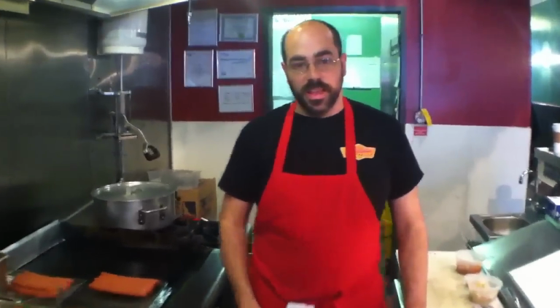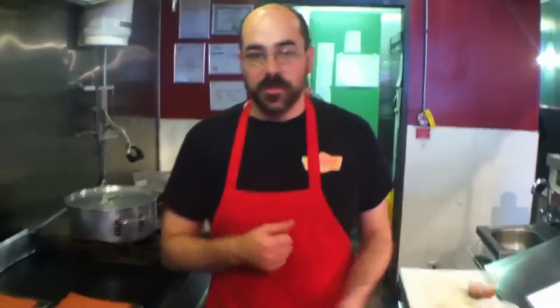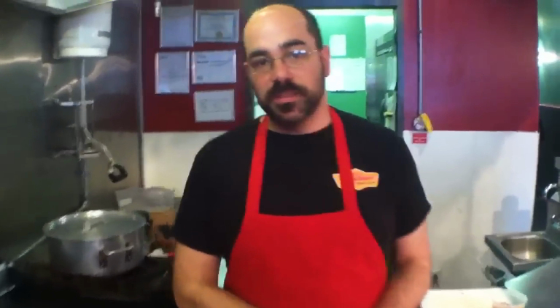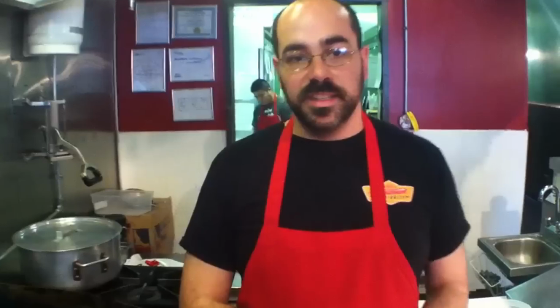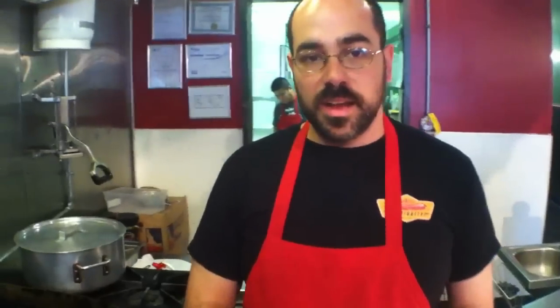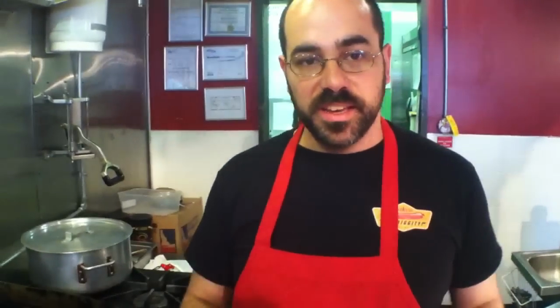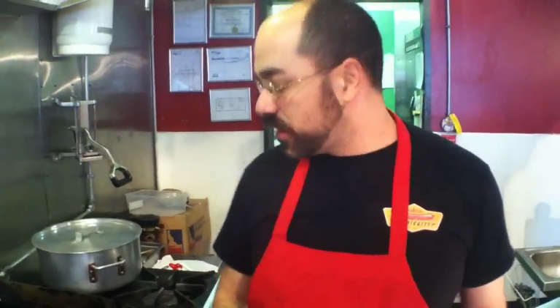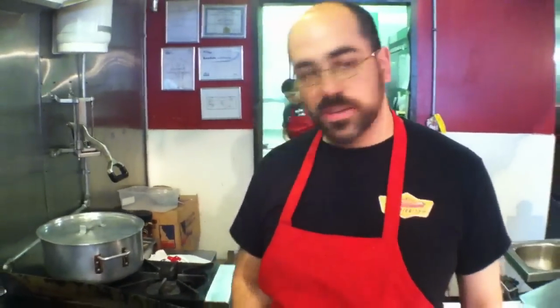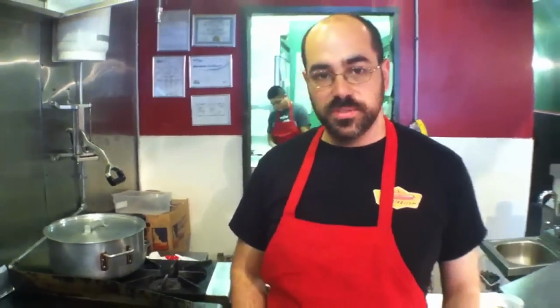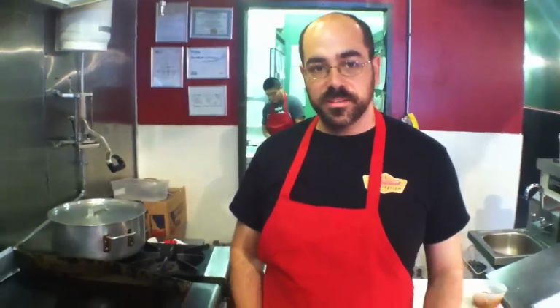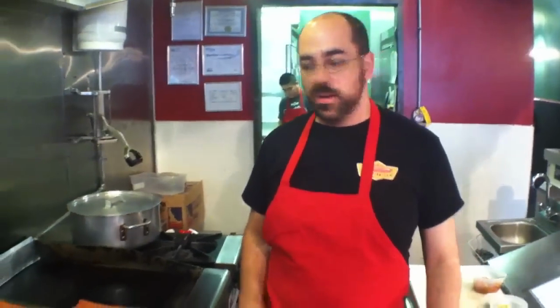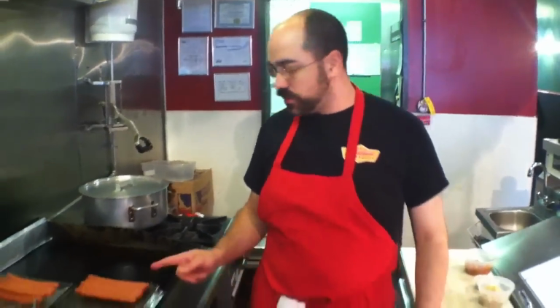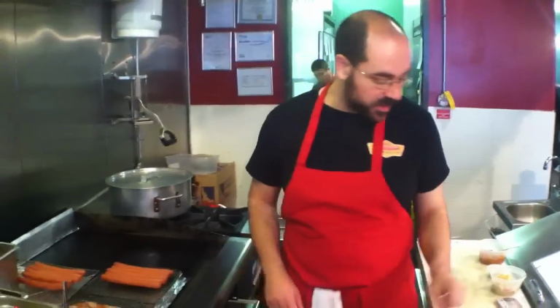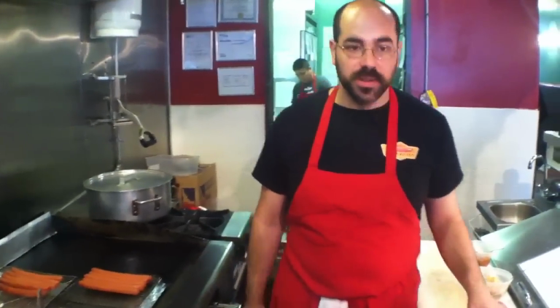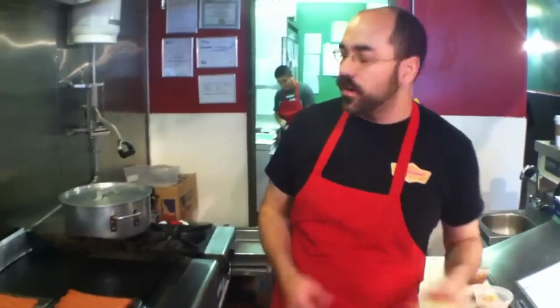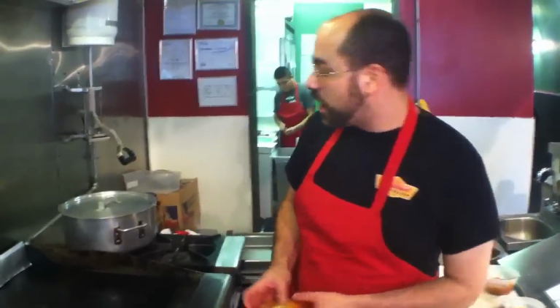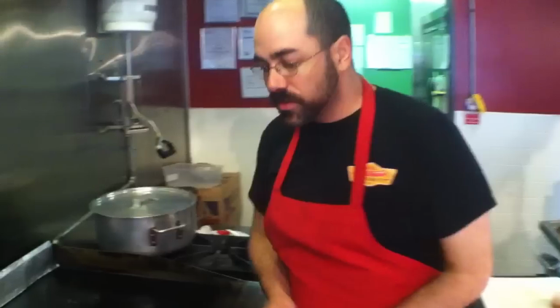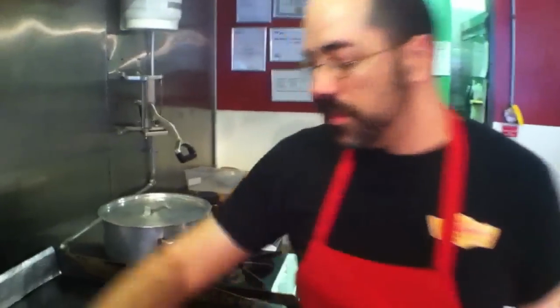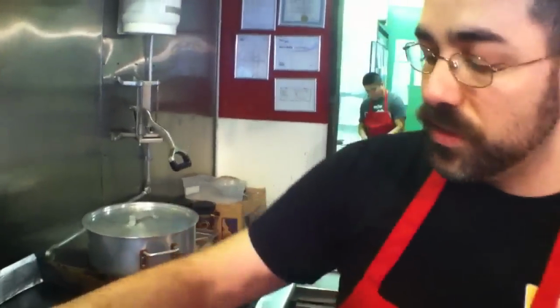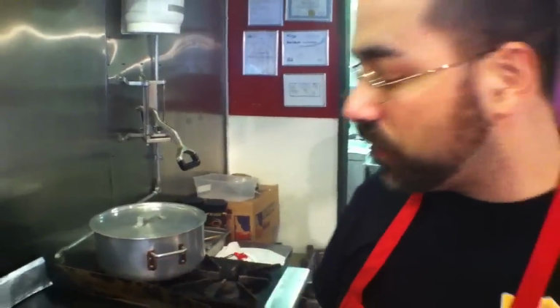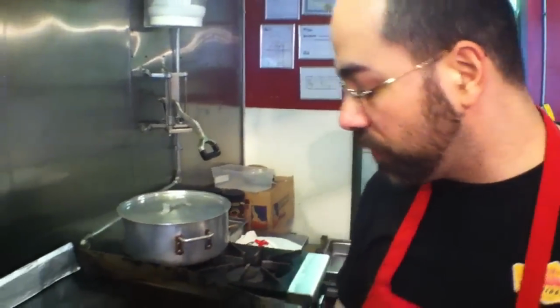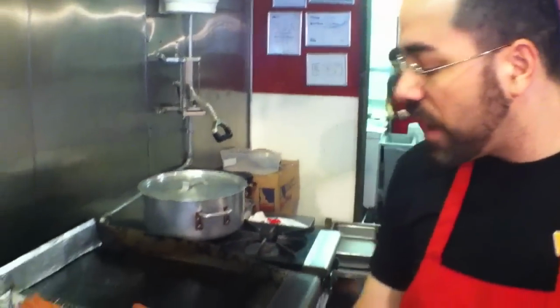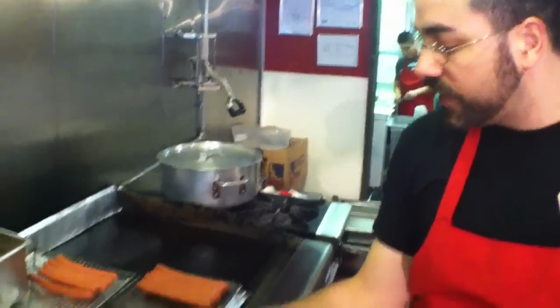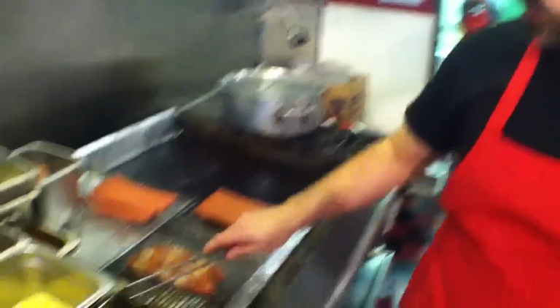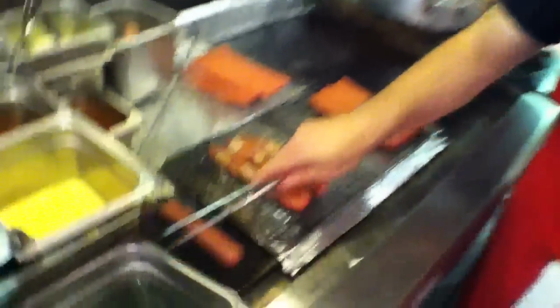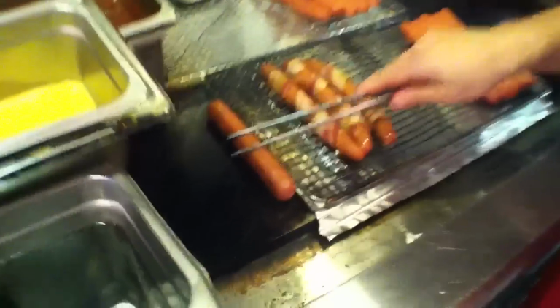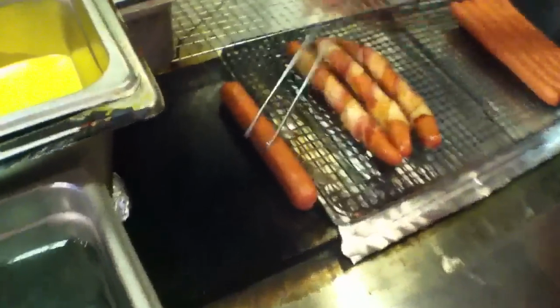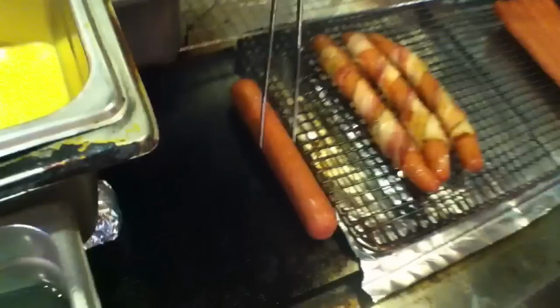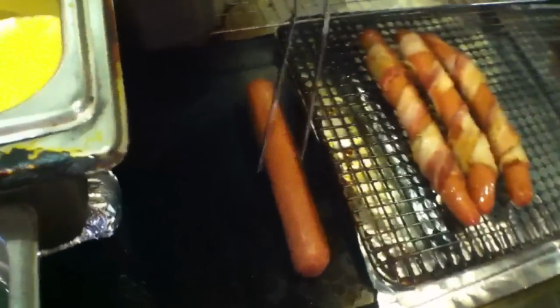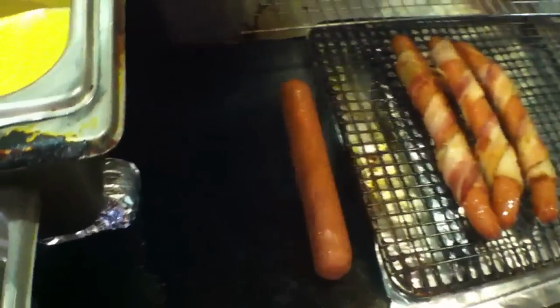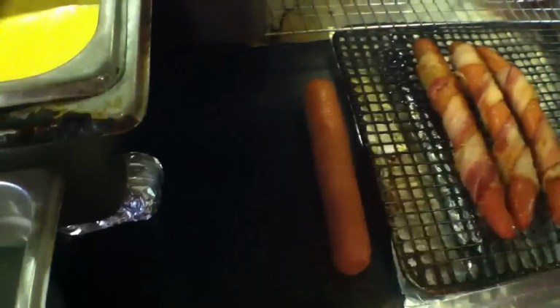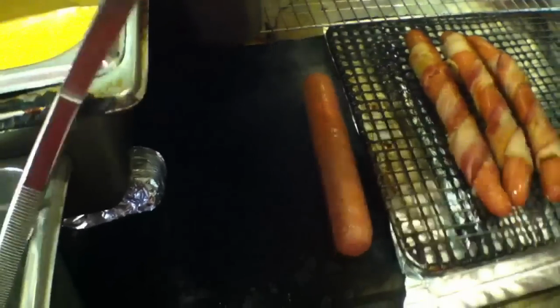Hey everybody, welcome to Hot Diggity. We're going to be kicking off our first newsletter with a new video showing our hot dog of the month for December. So we thought we'd do a holiday hot dog, and we're going to start out with a reindeer meat hot dog. We got these from Alaska.